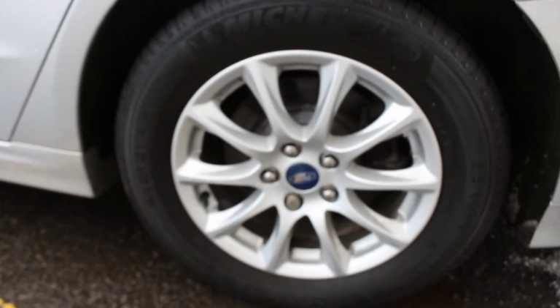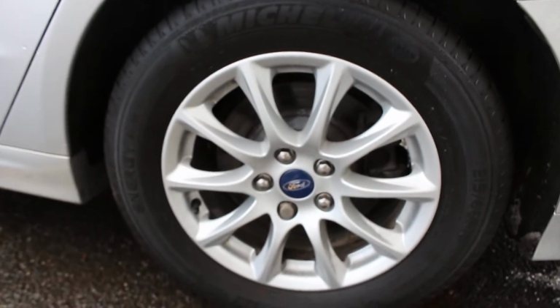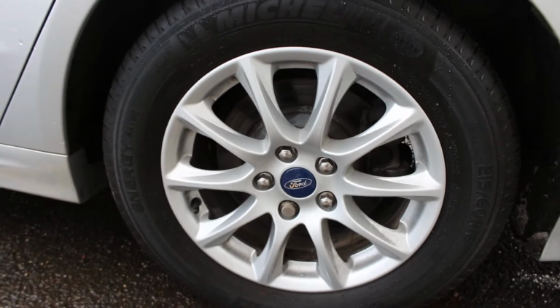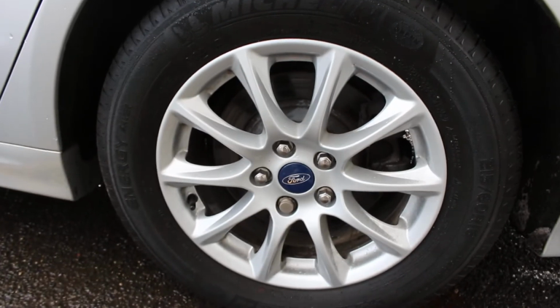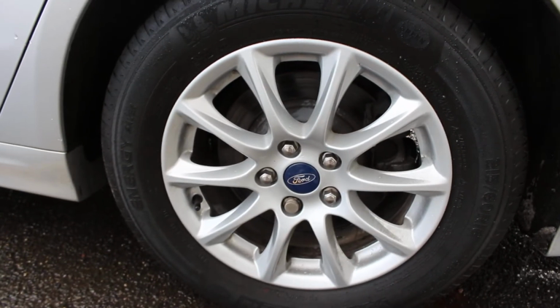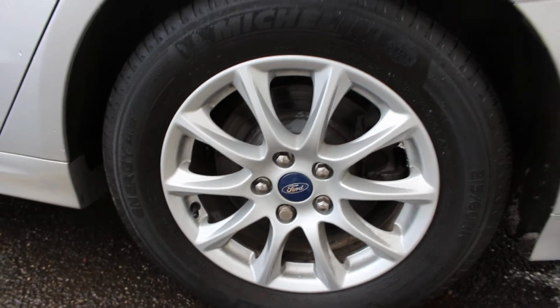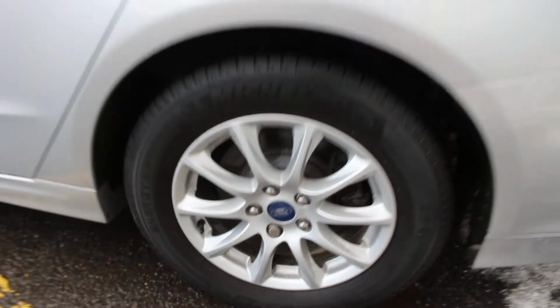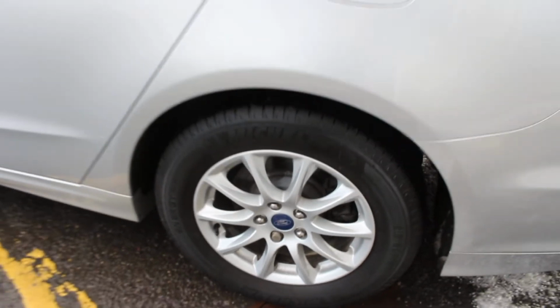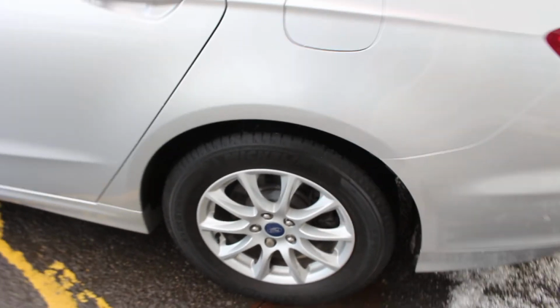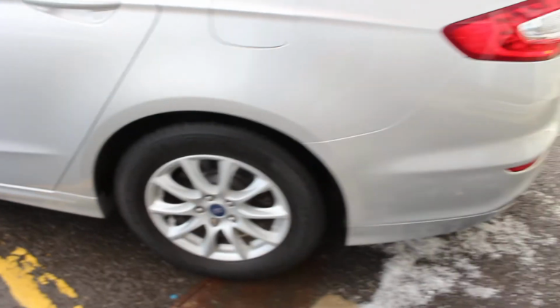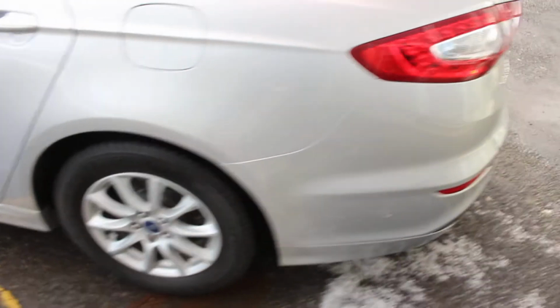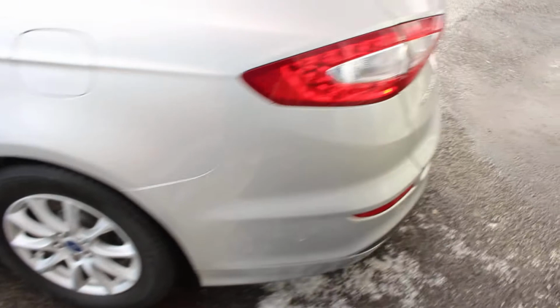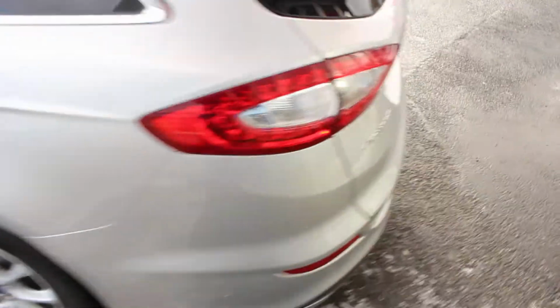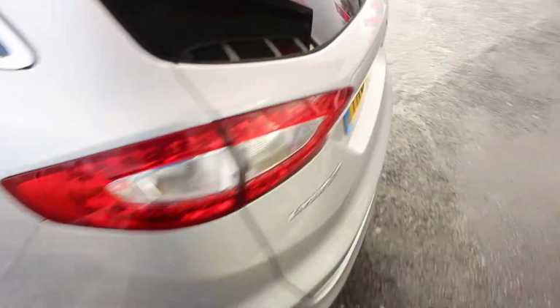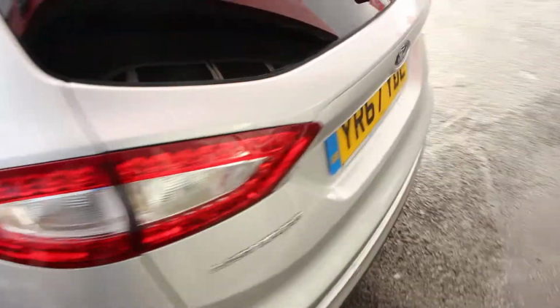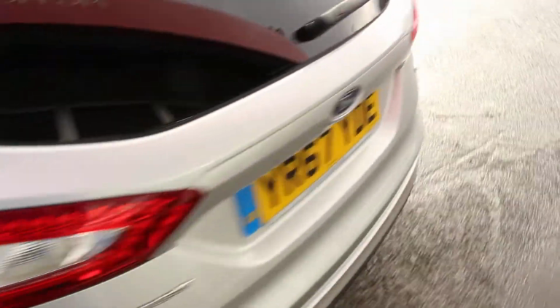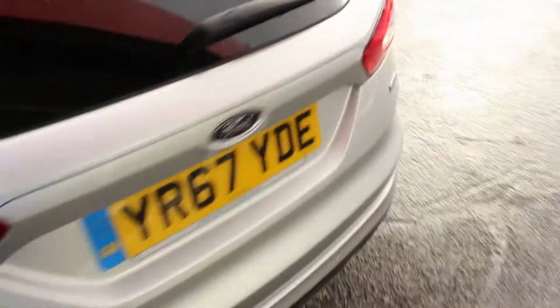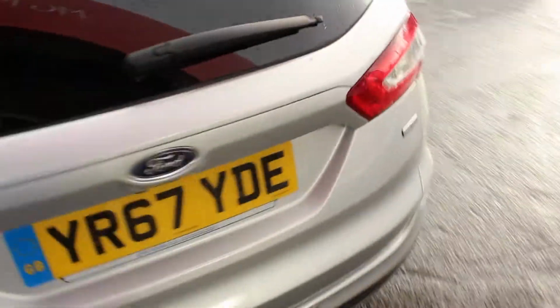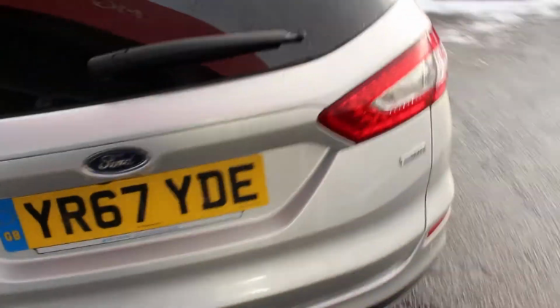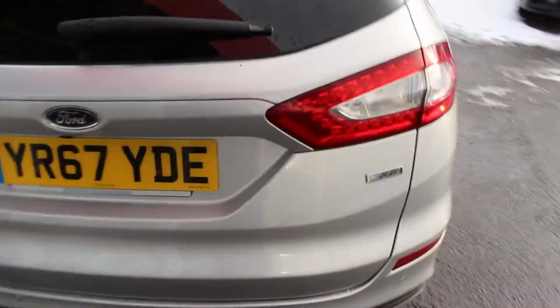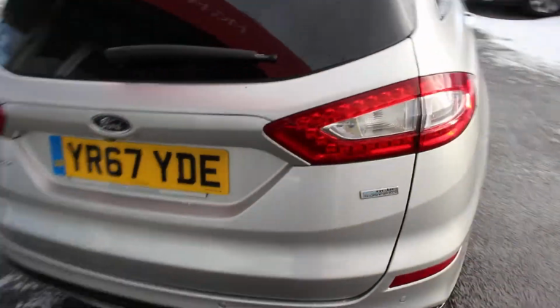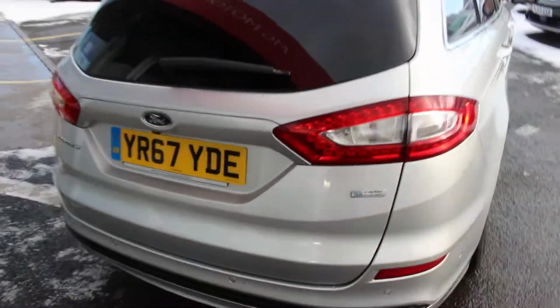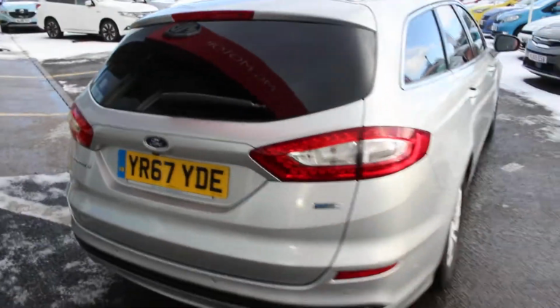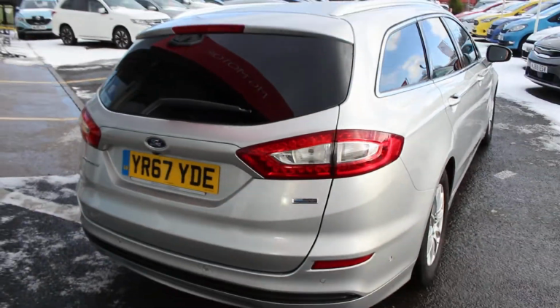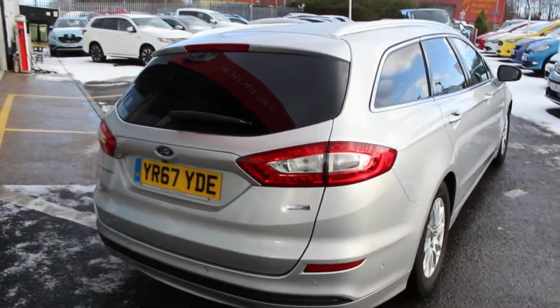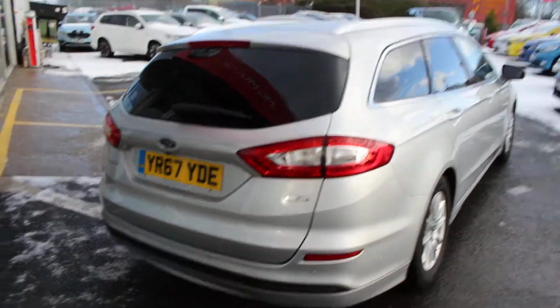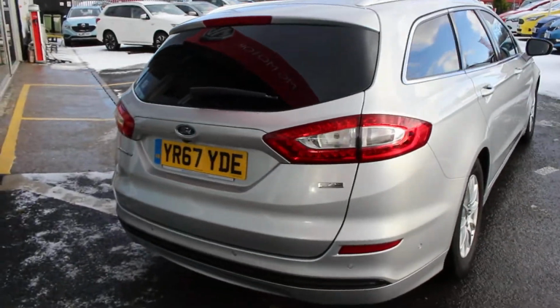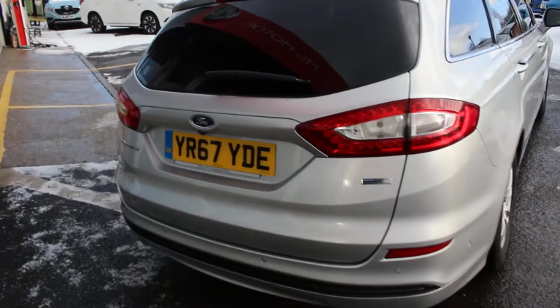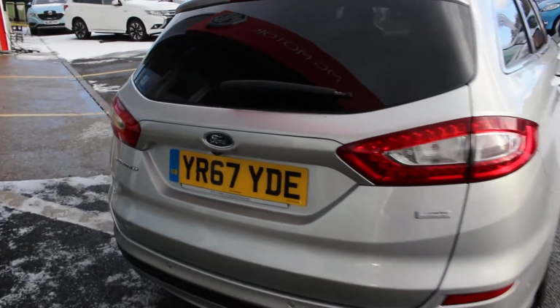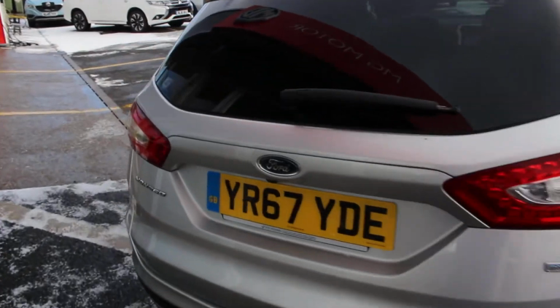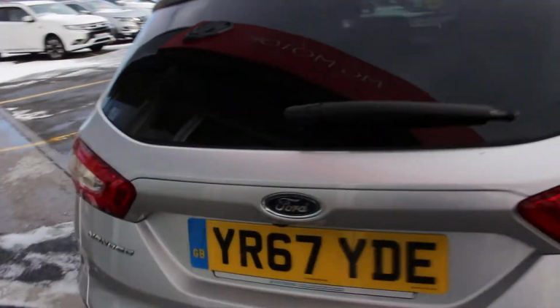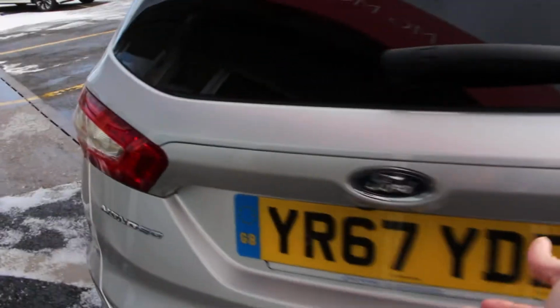You can see this alloy wheel, excellent condition. We'll show you the boot. The one excellent thing about this Ford Mondeo model is the boot is absolutely huge.